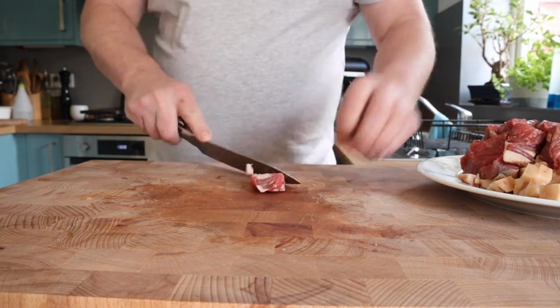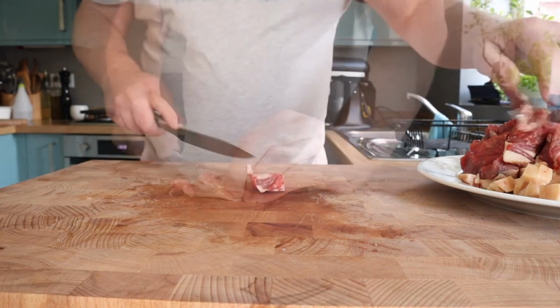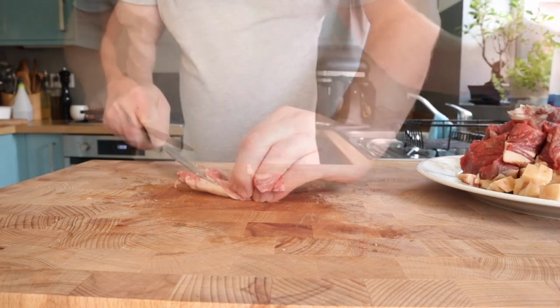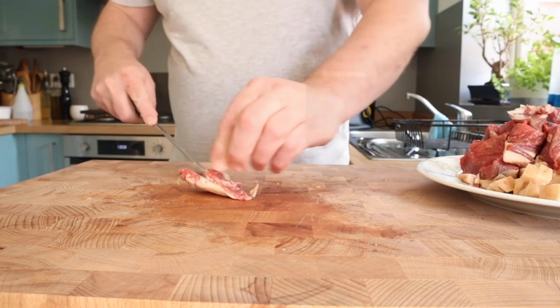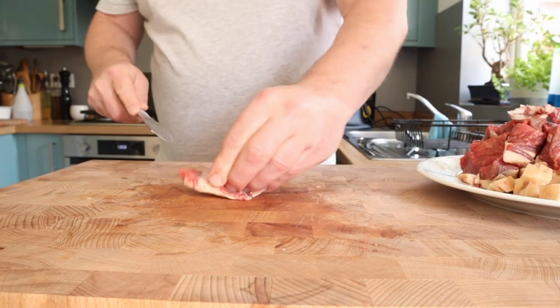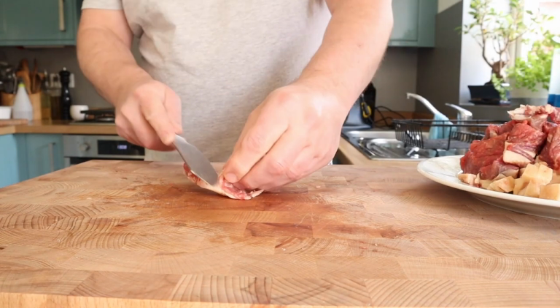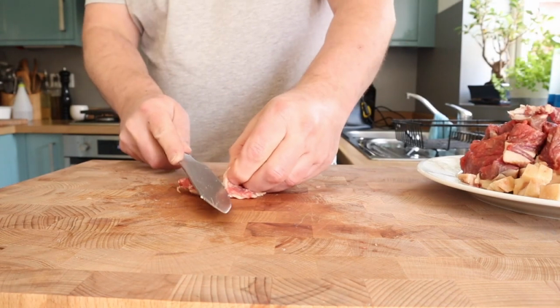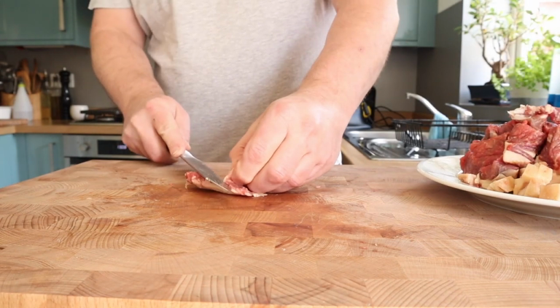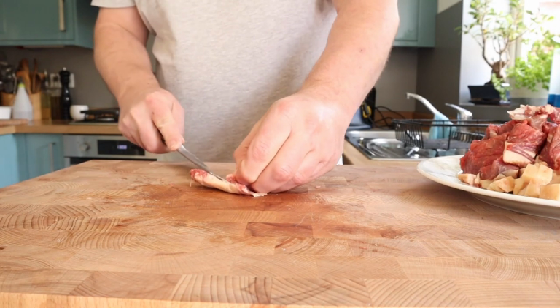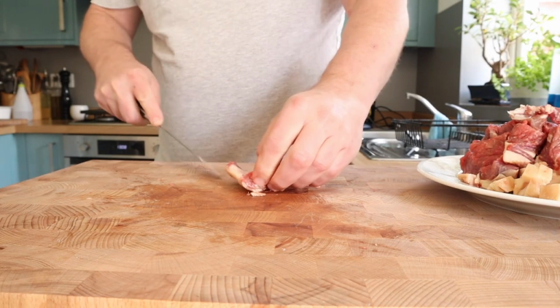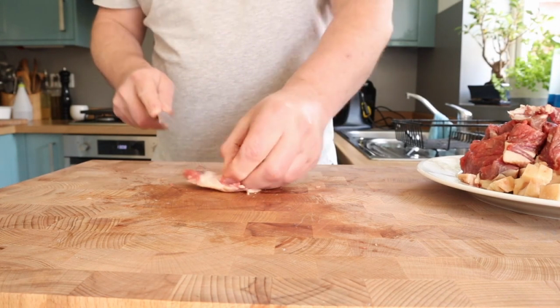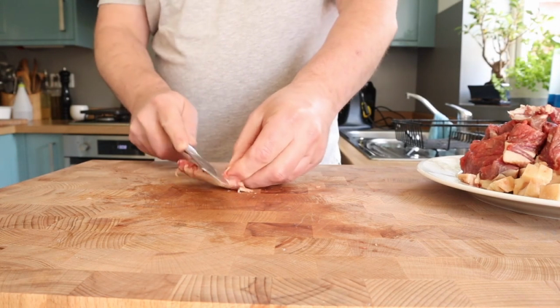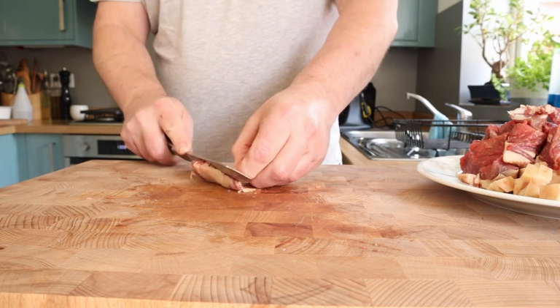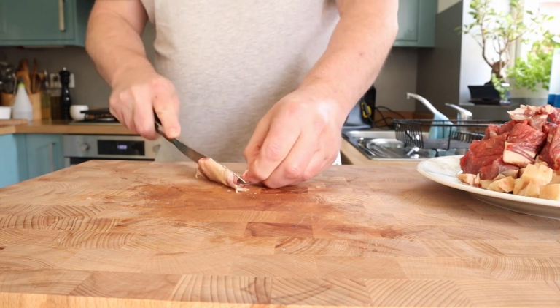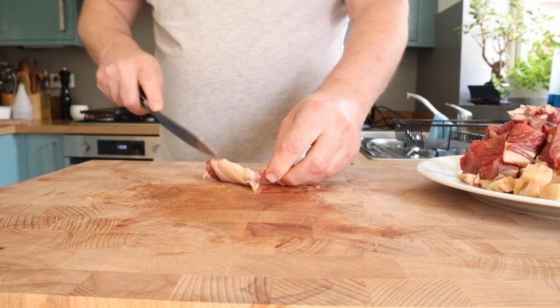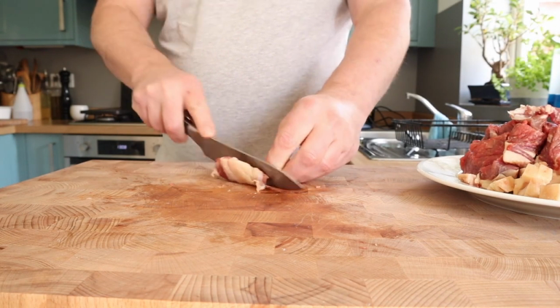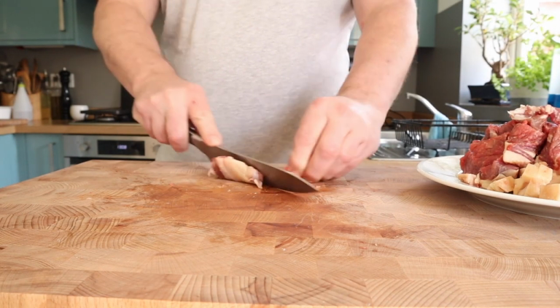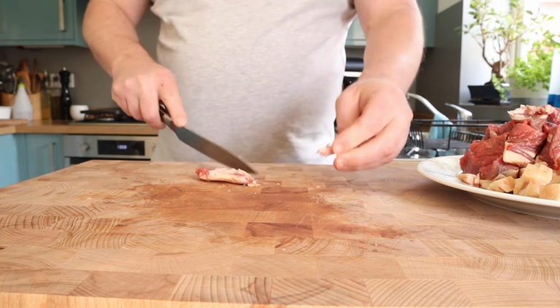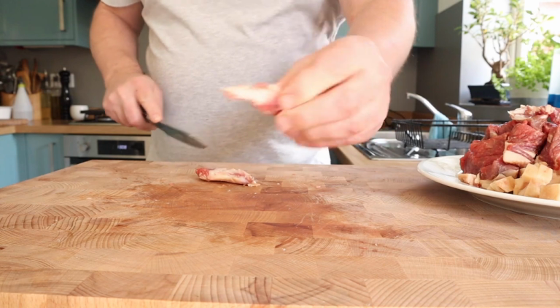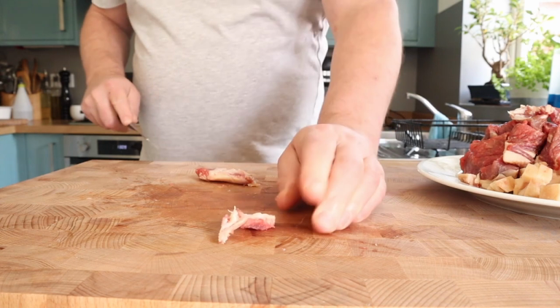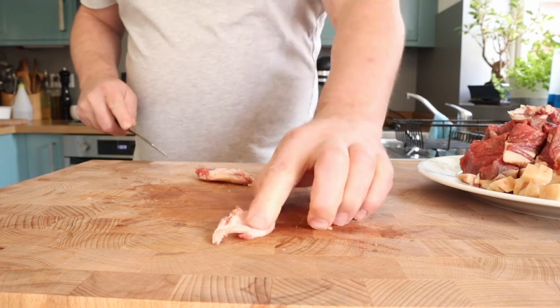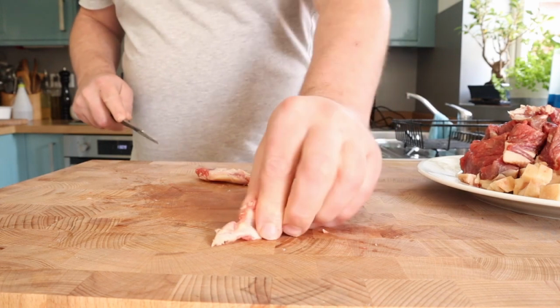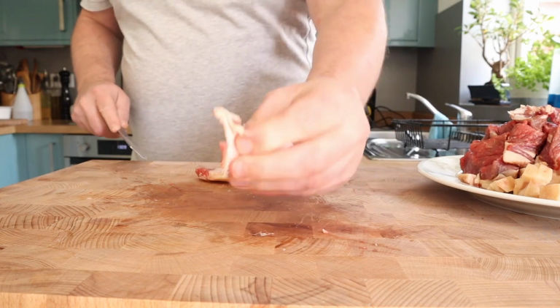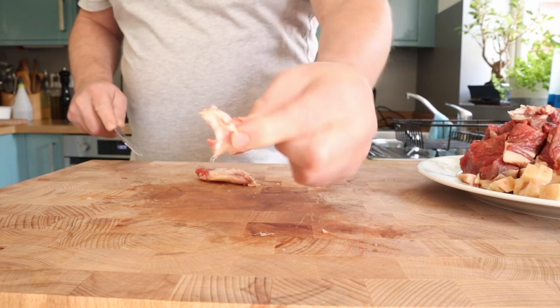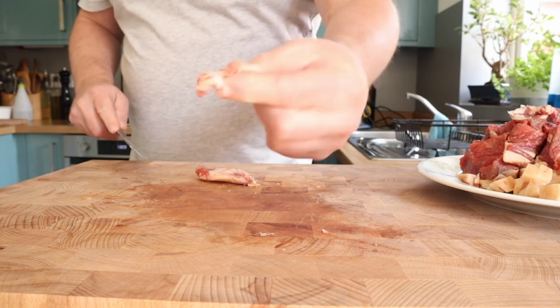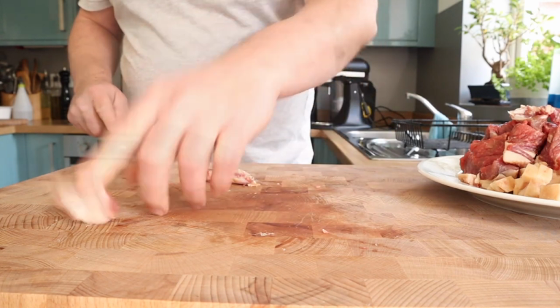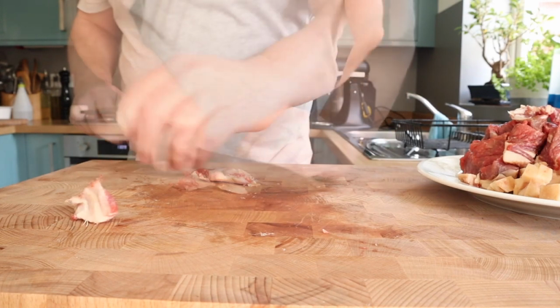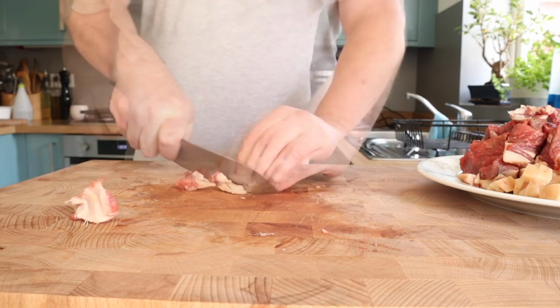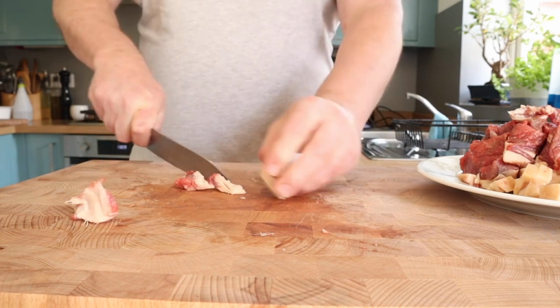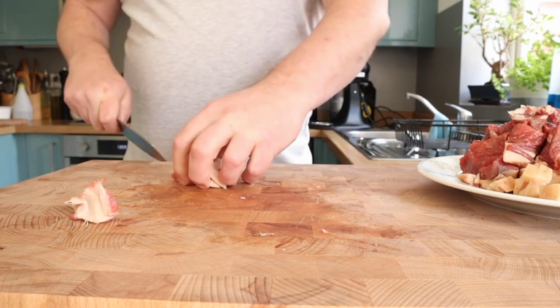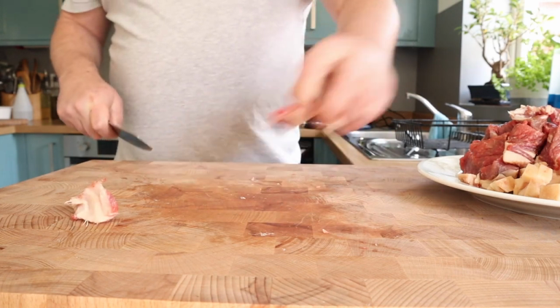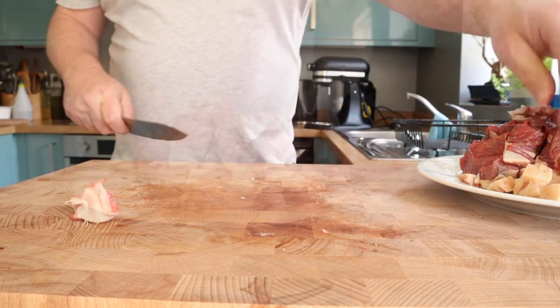That is me preparing the sirloin — that's the silver skin underneath the fat there. I just took that bit out, and if you've got a dog, they'll appreciate that.